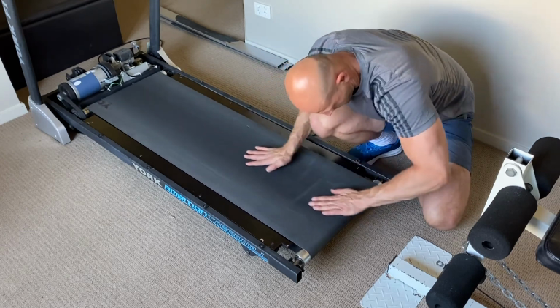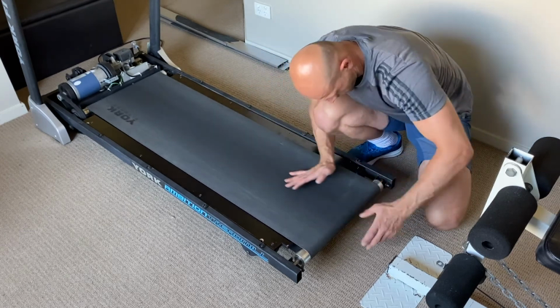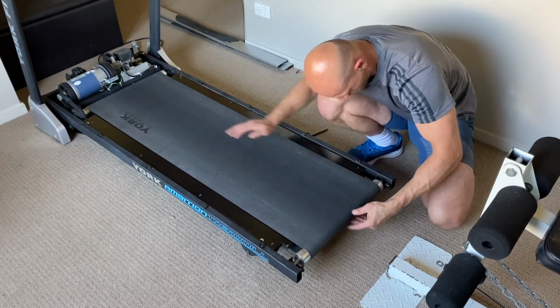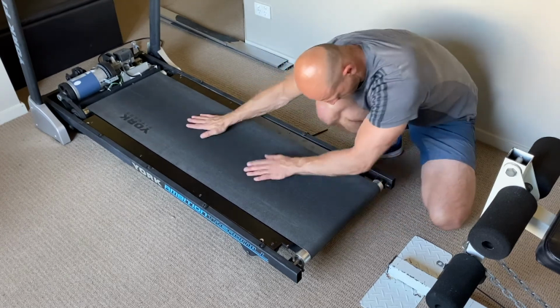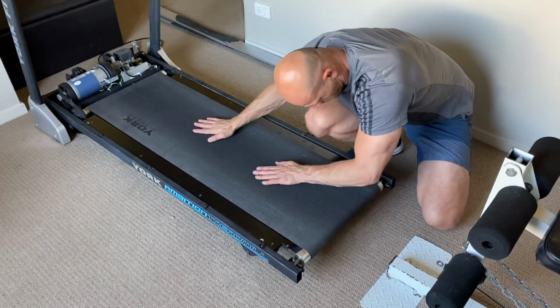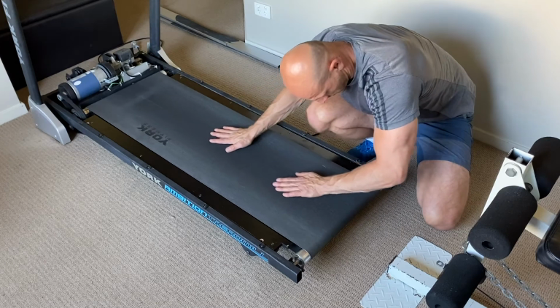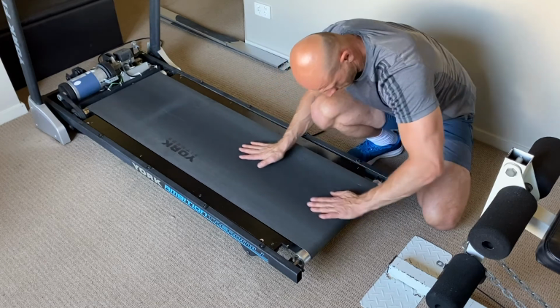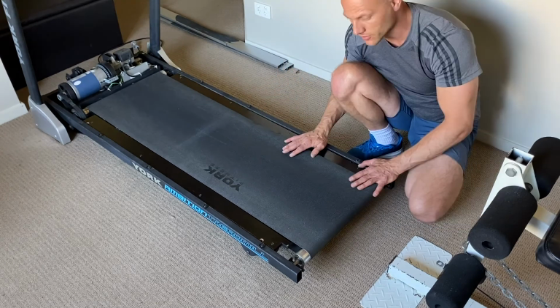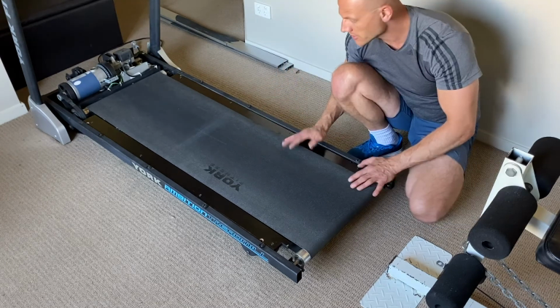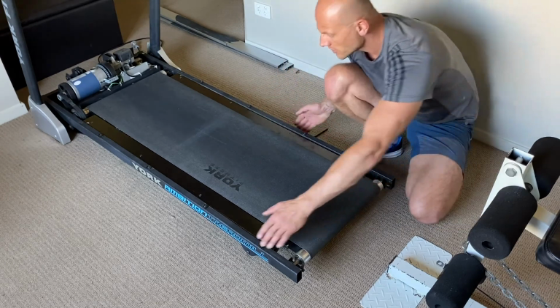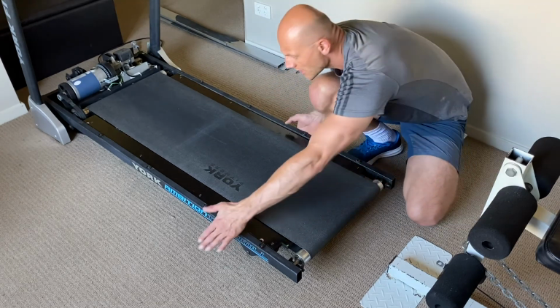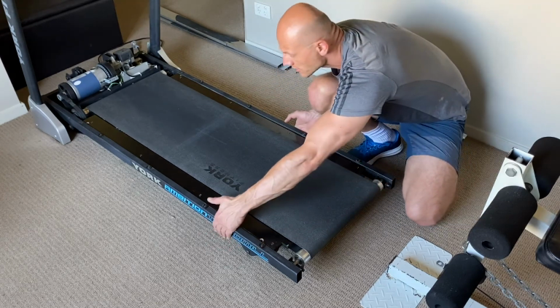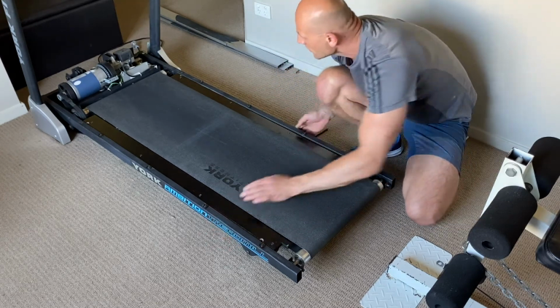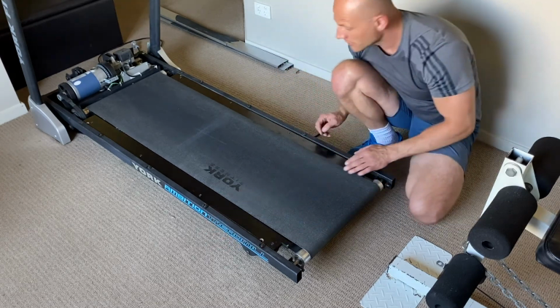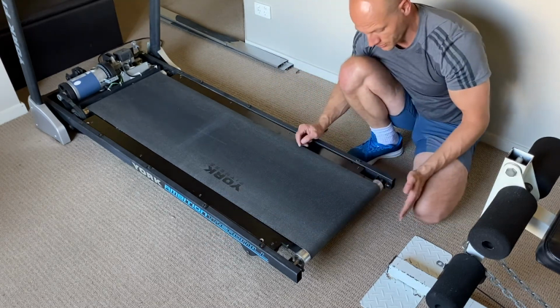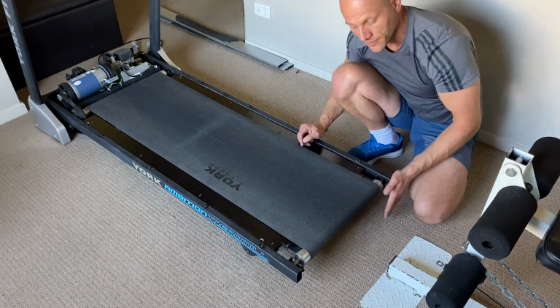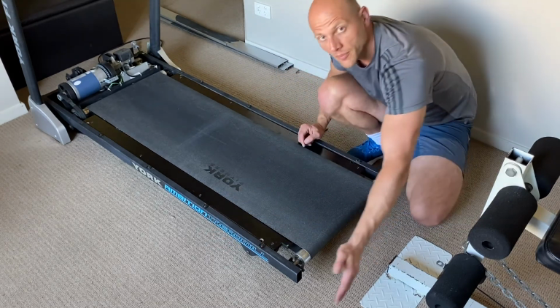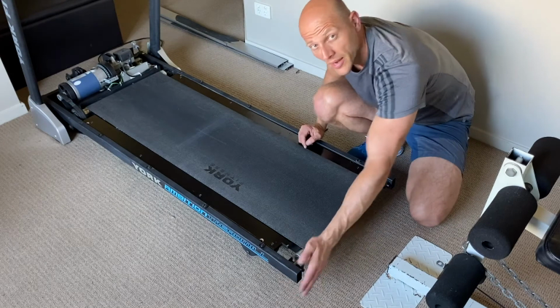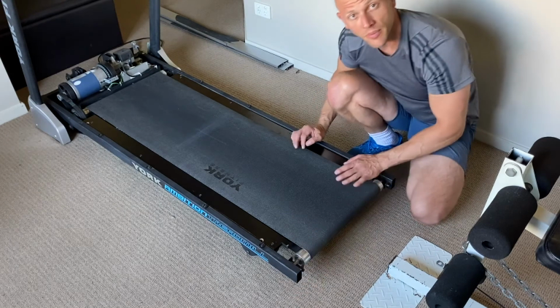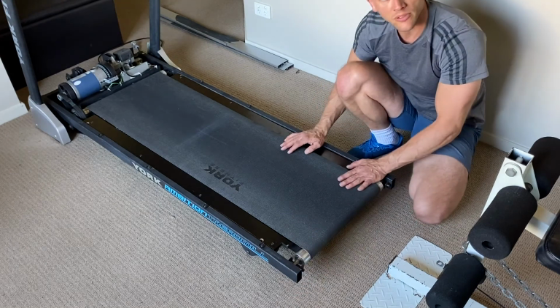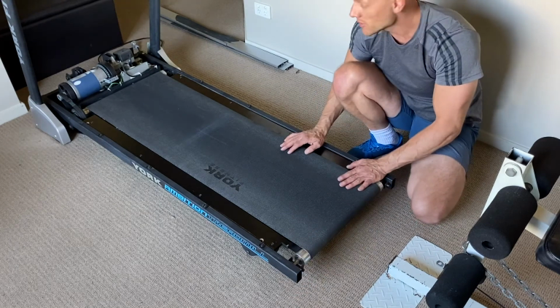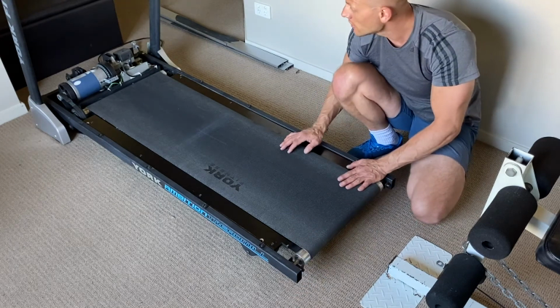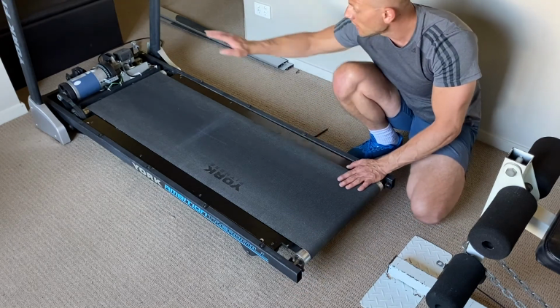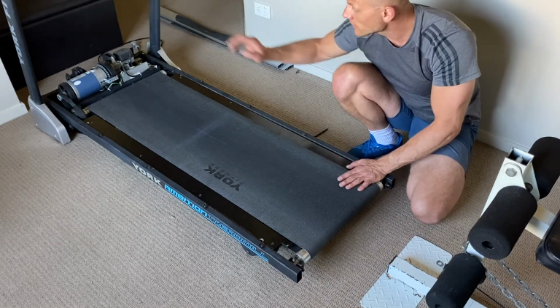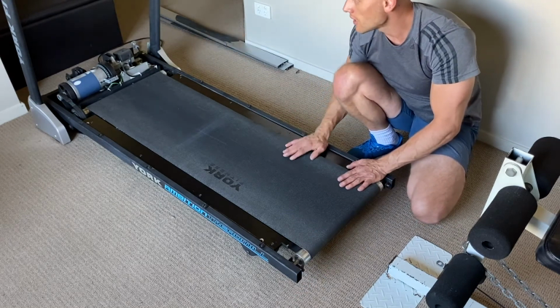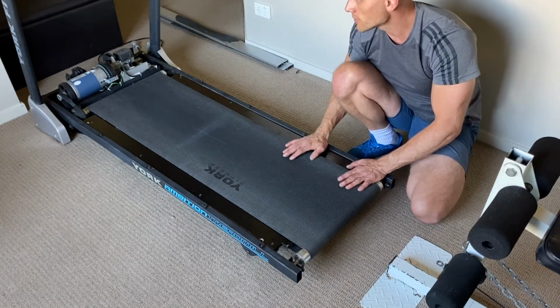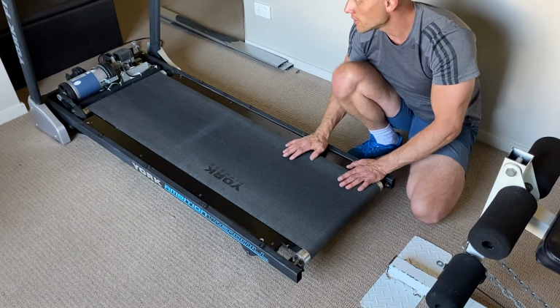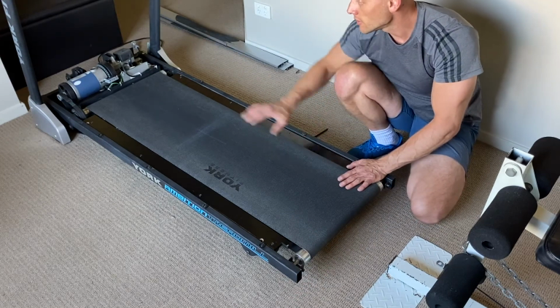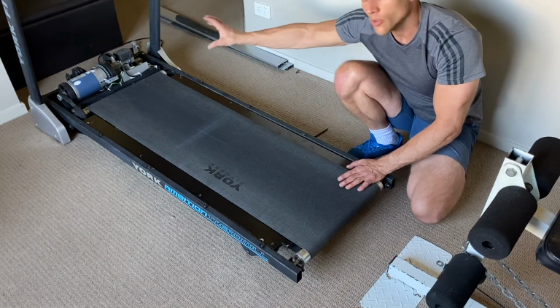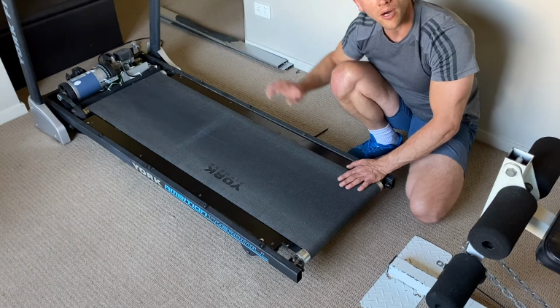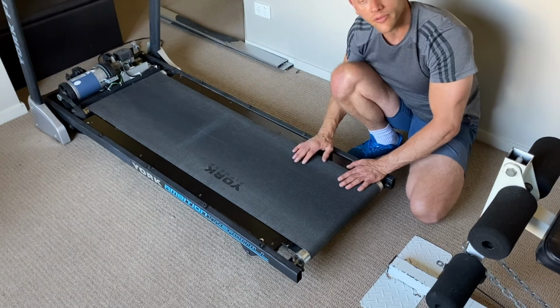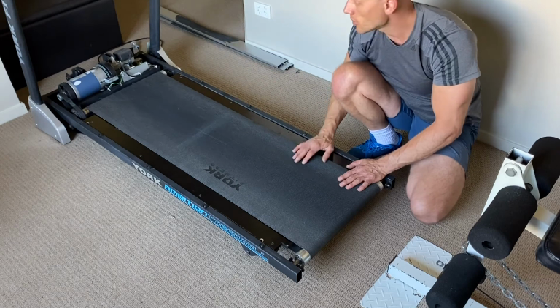Now we are ready to place everything else back the same way as we did at the beginning — starting with the sides, then putting the back parts back on the treadmill, and lastly the top part covering the motor.